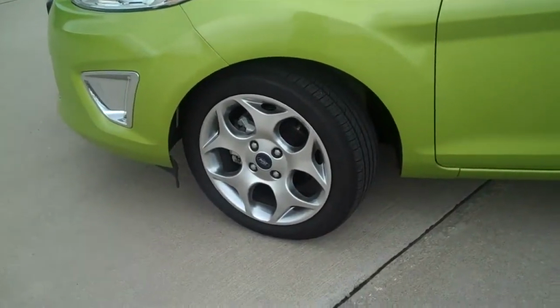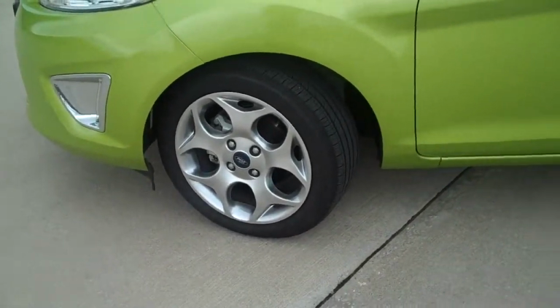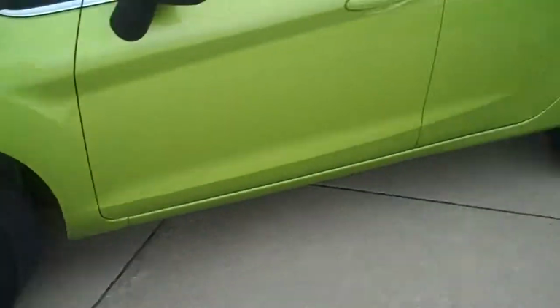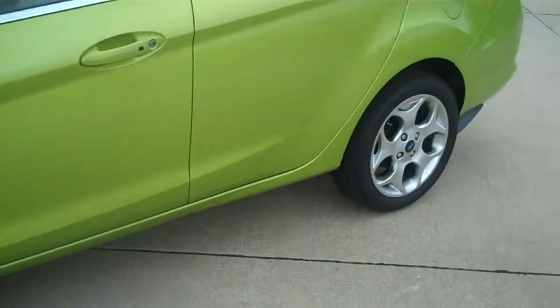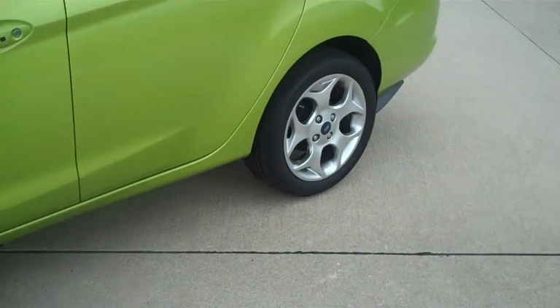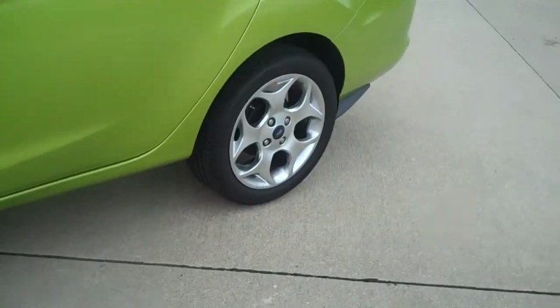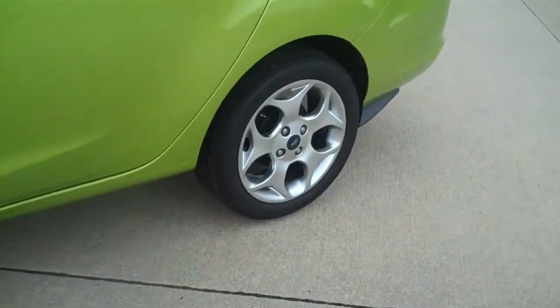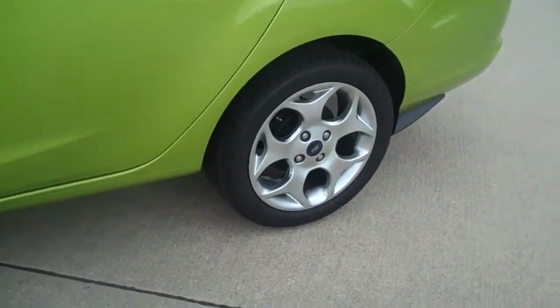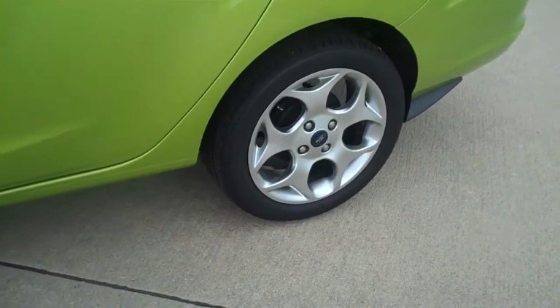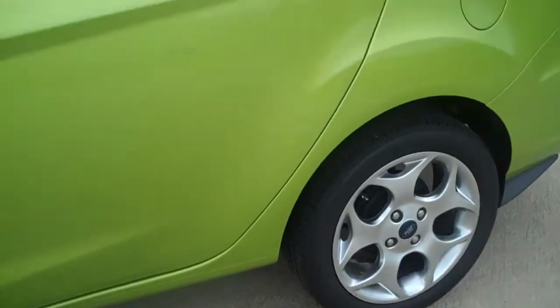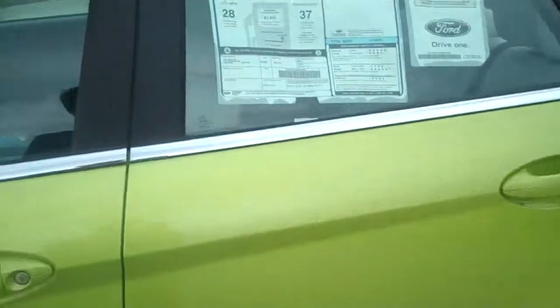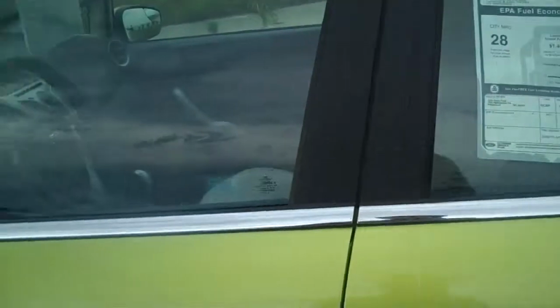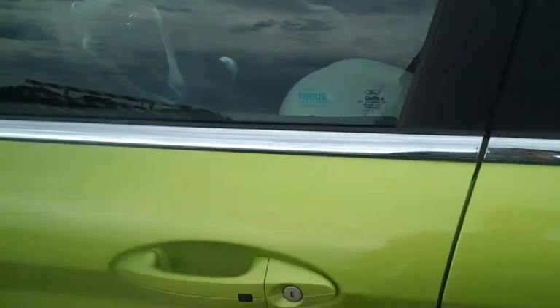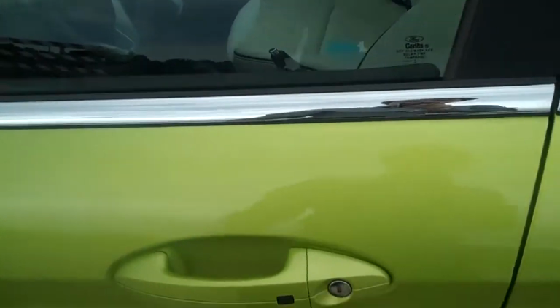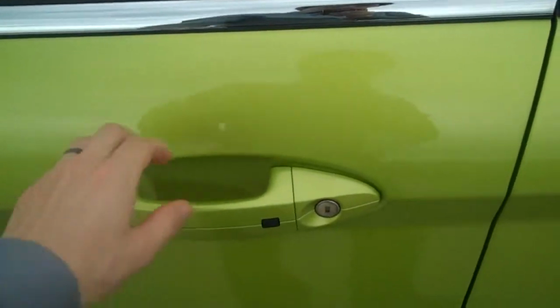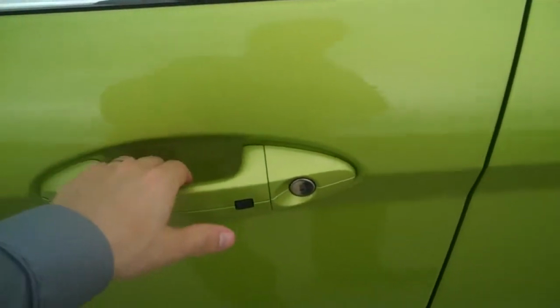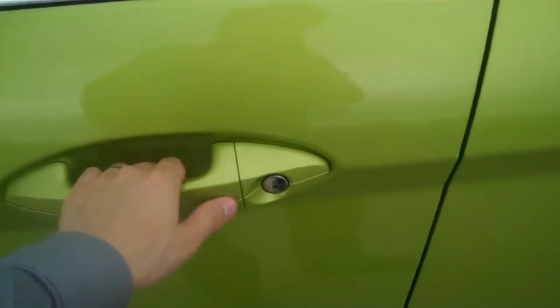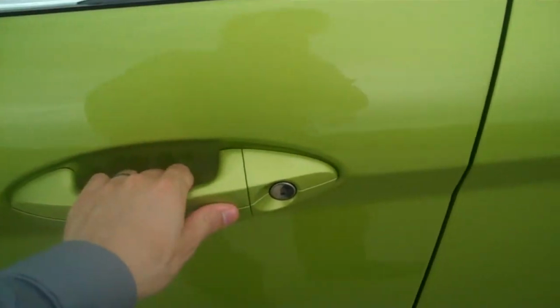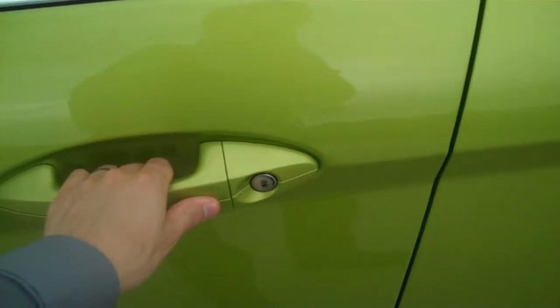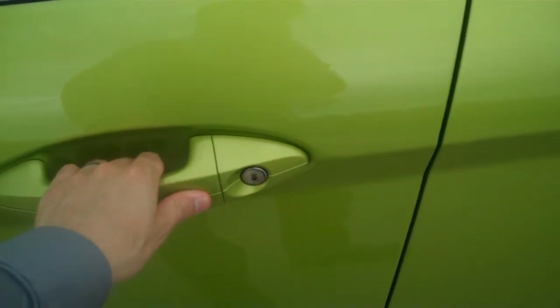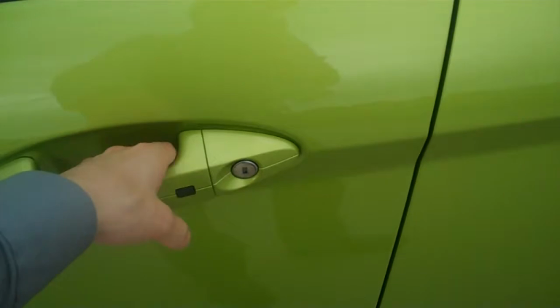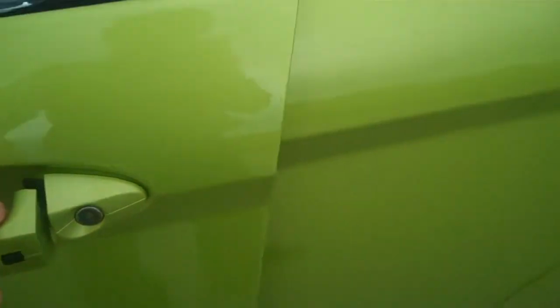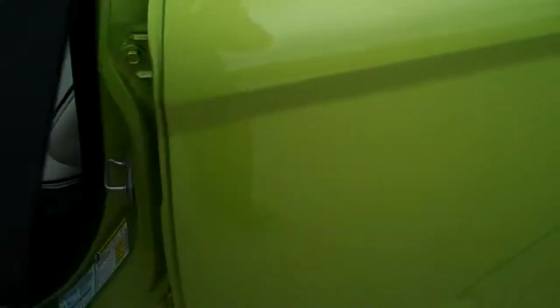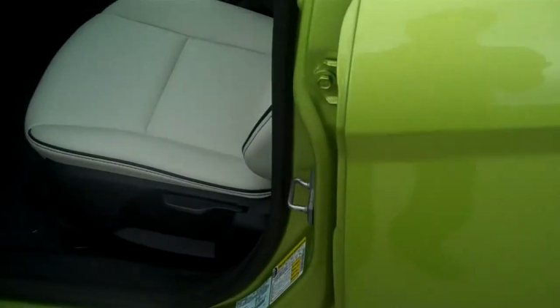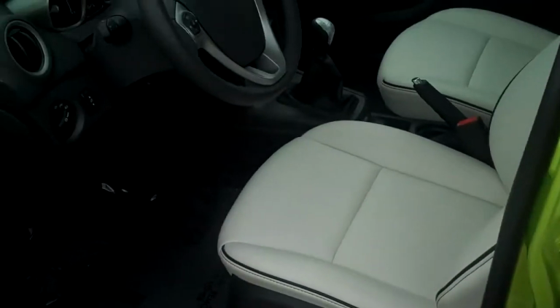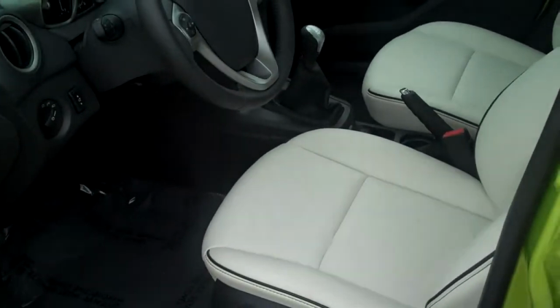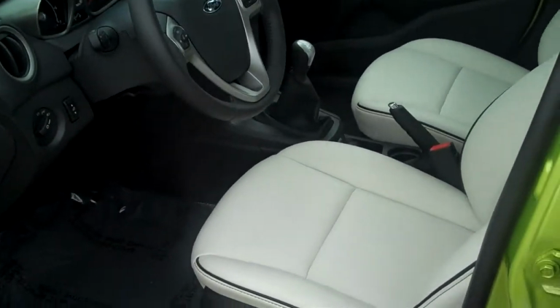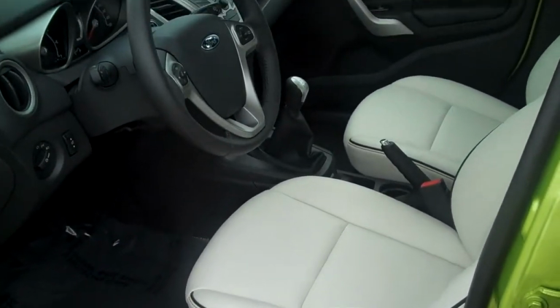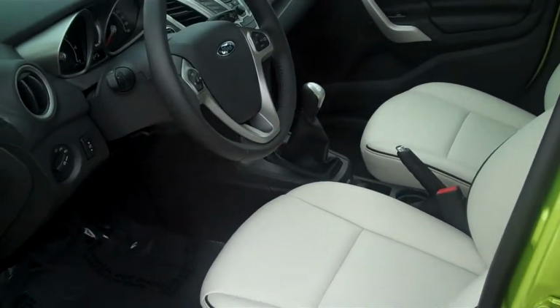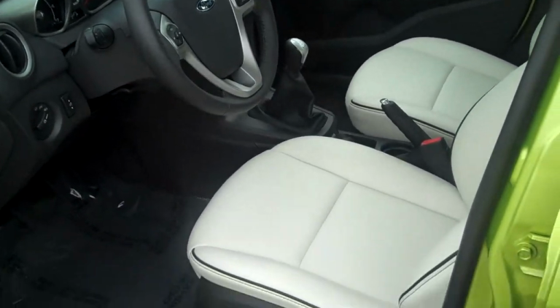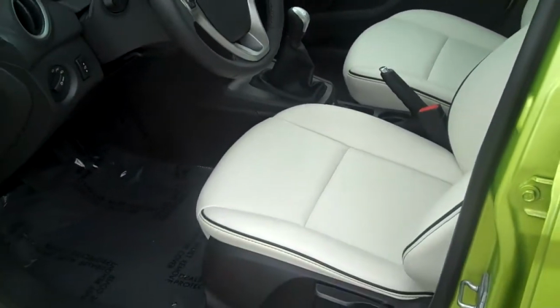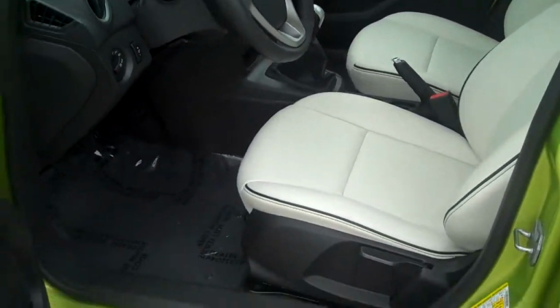It's got a few extra features on it — the nicer wheels, and the push button entry here. If you have the key in your pocket, you can open the car when it's locked and it'll automatically unlock it.